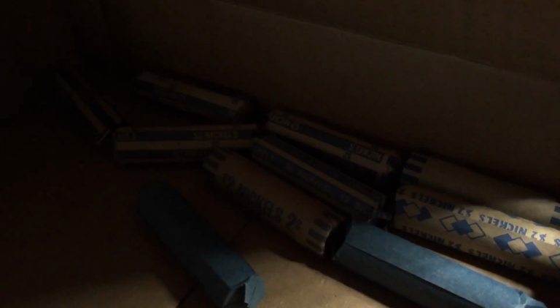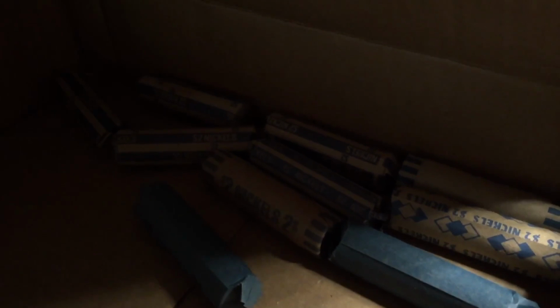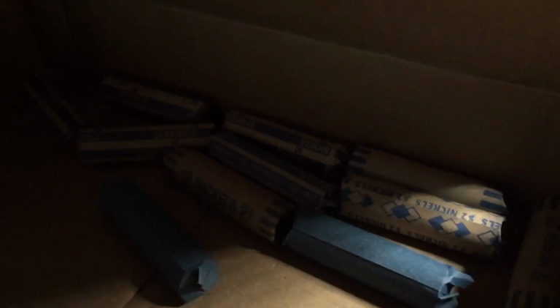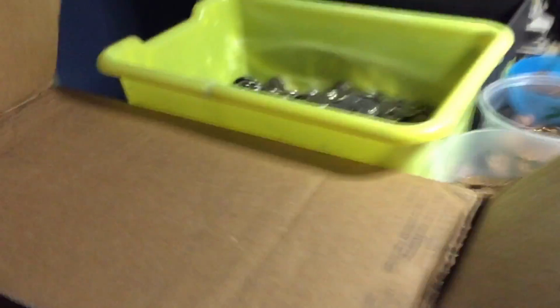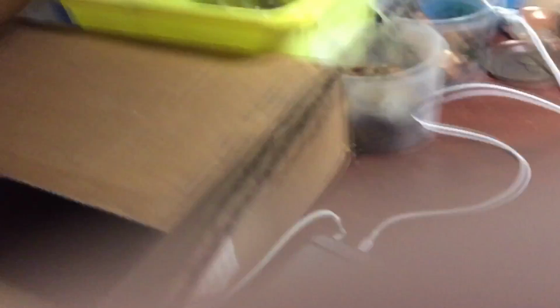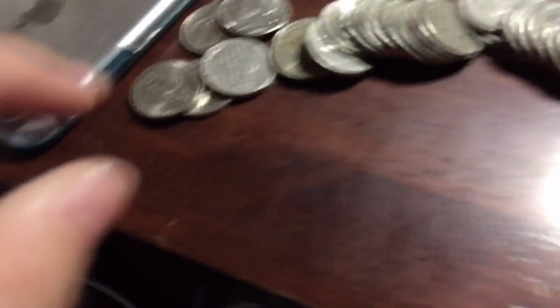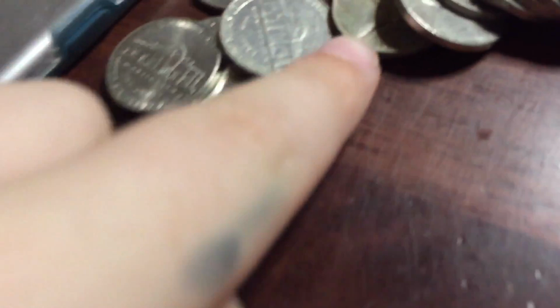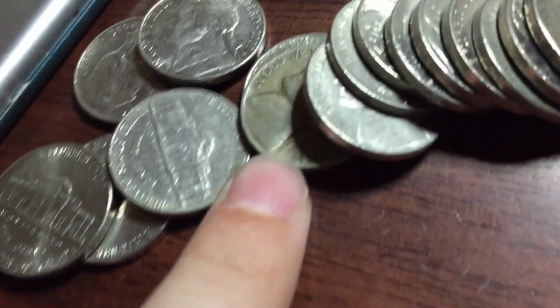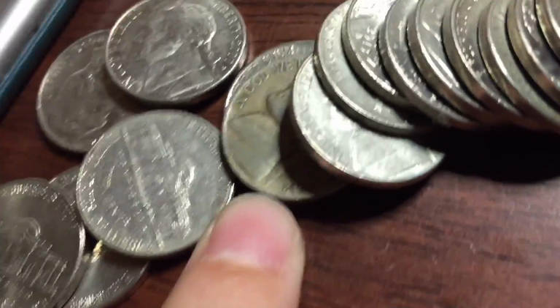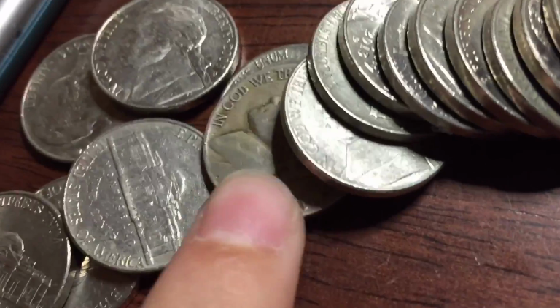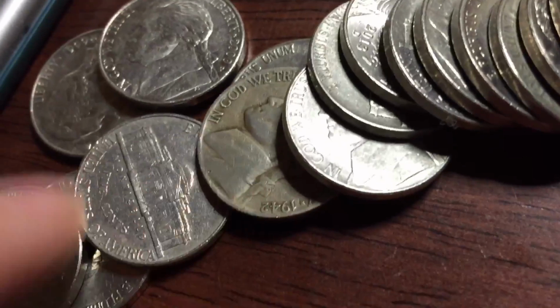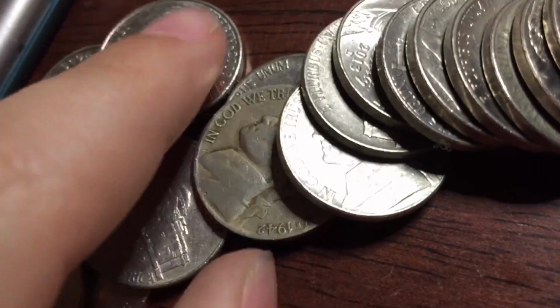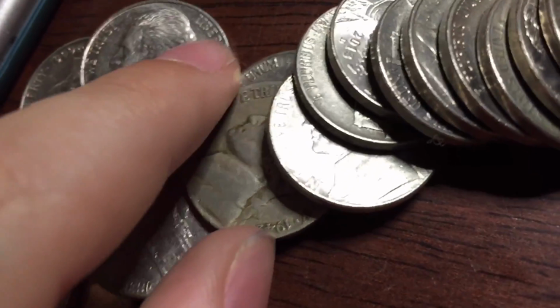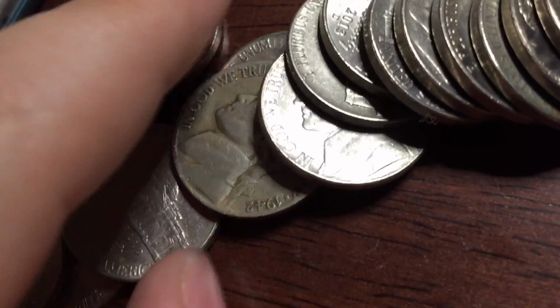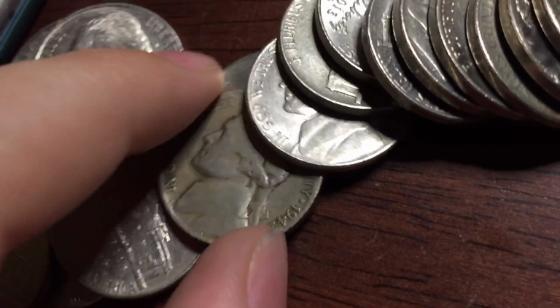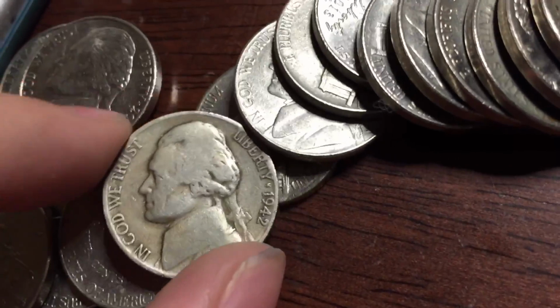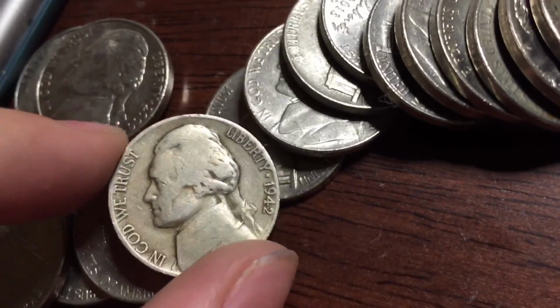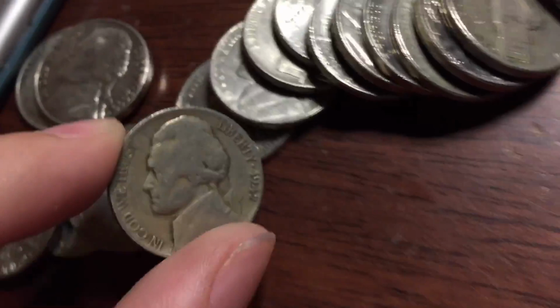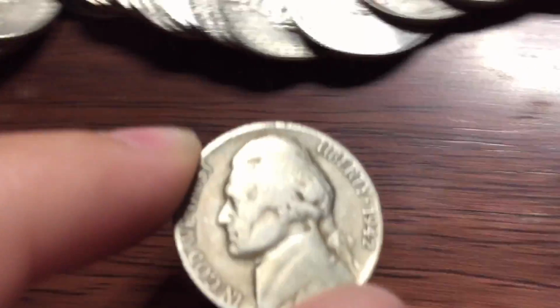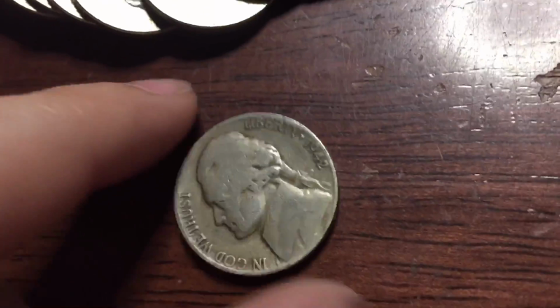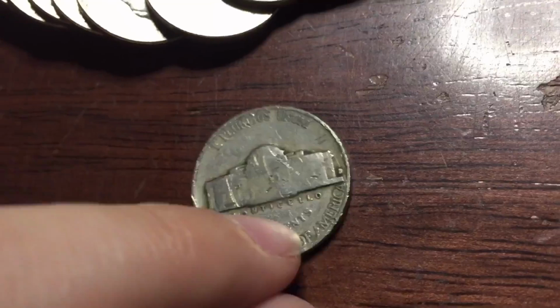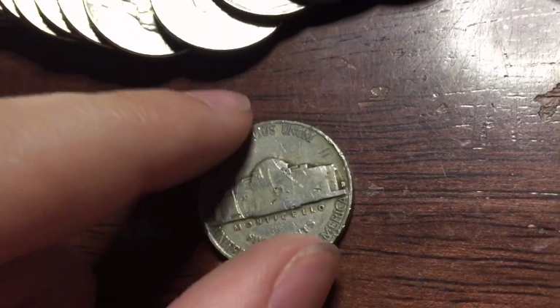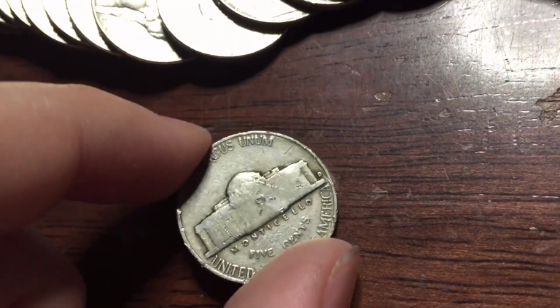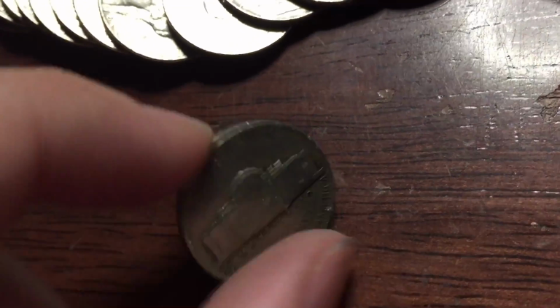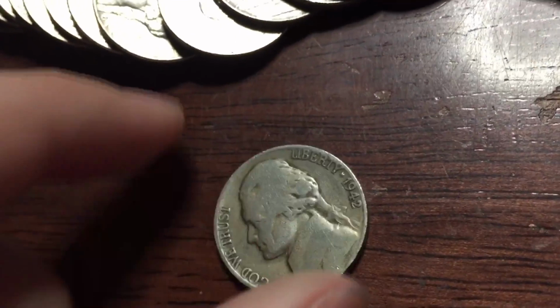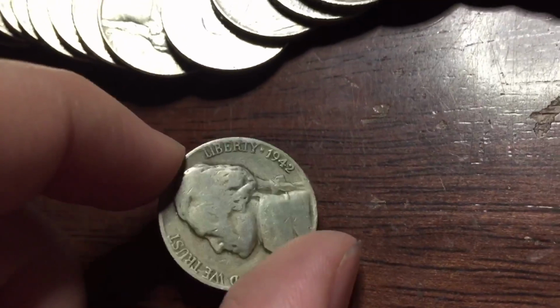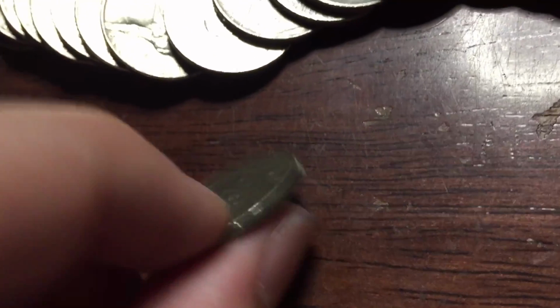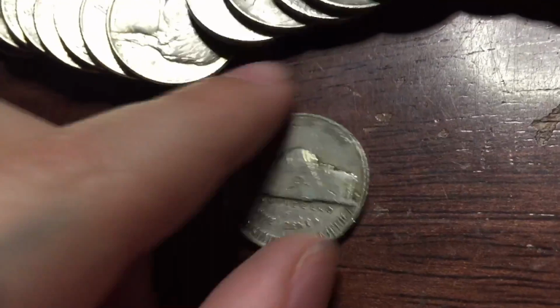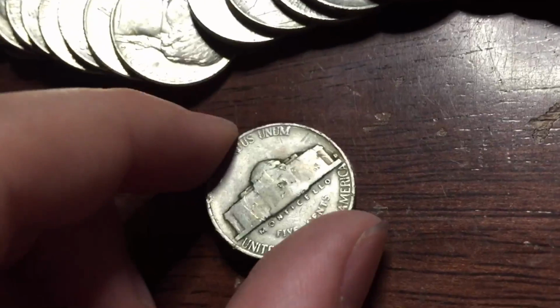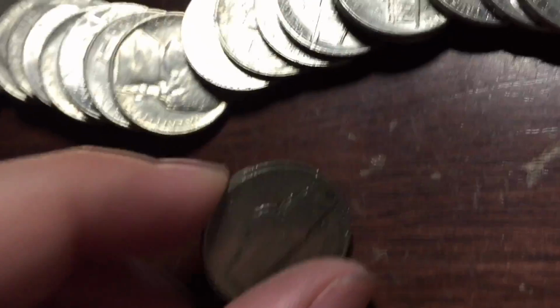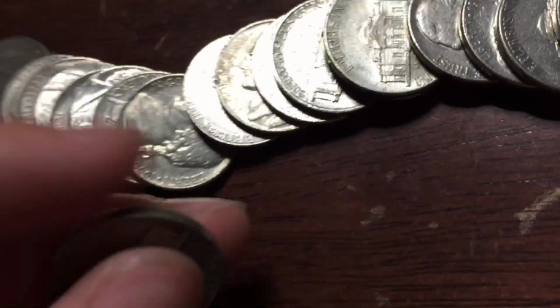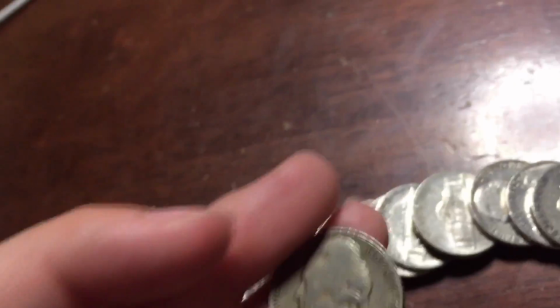We're this far in and I think I may have another war nickel here. It's a 1942, but it's not a war nickel. Oh well, never know.